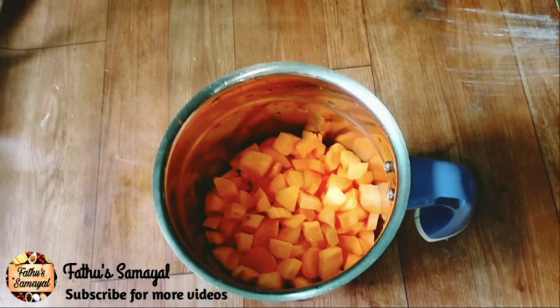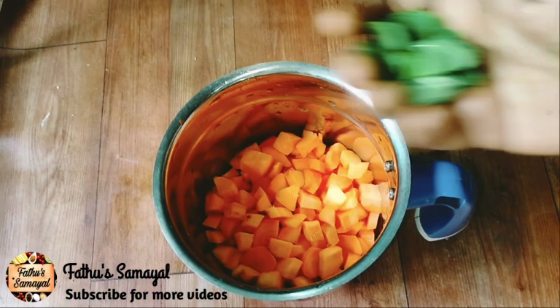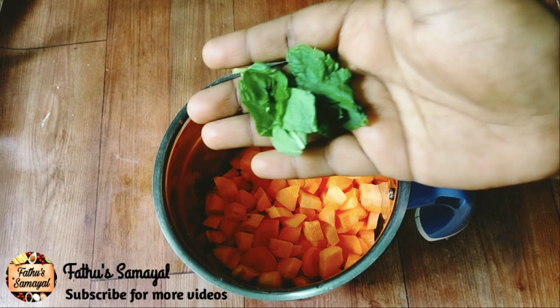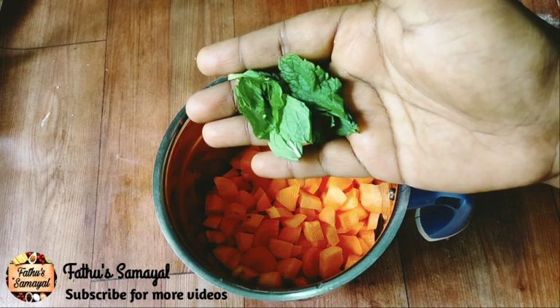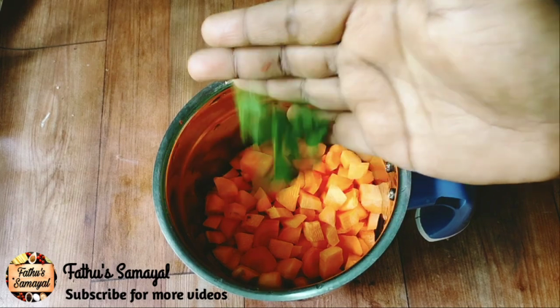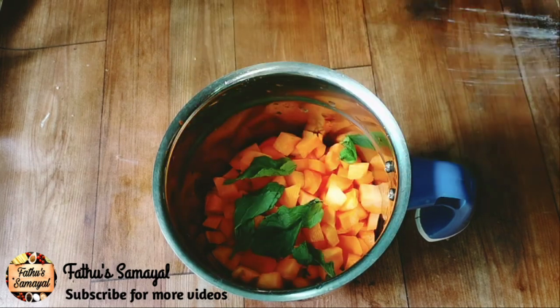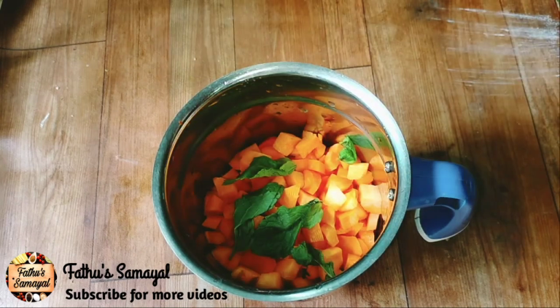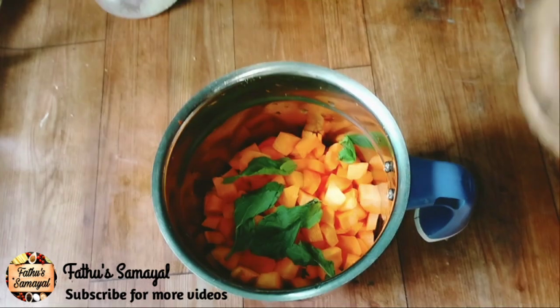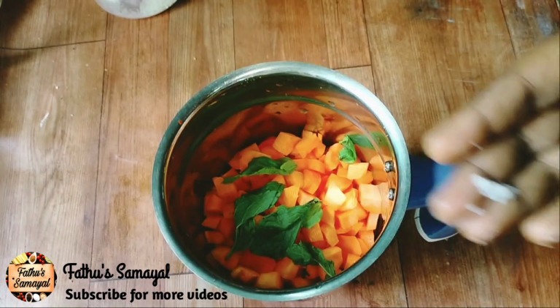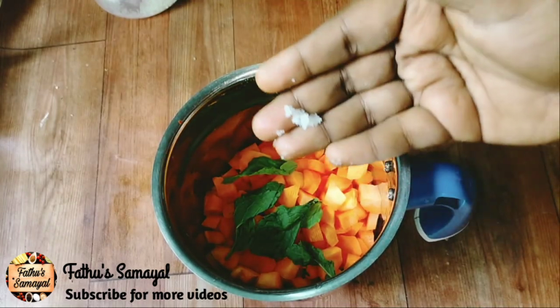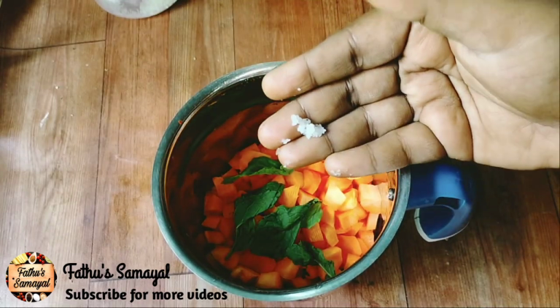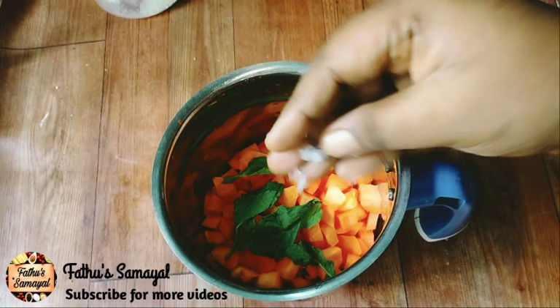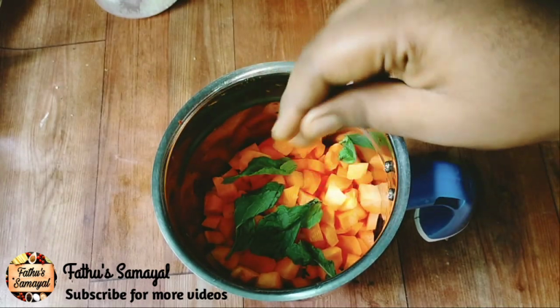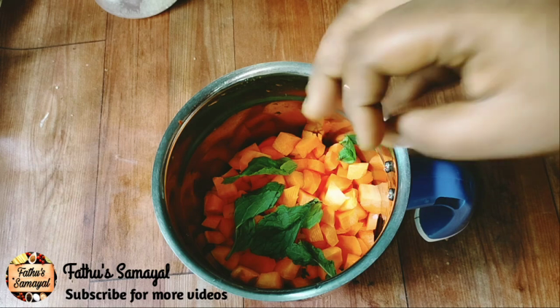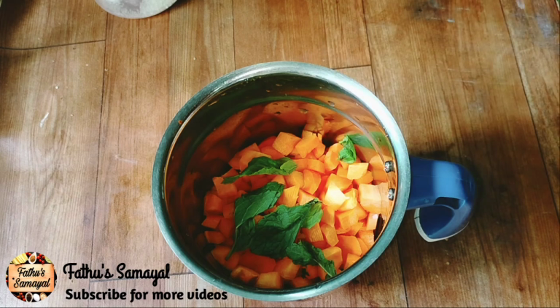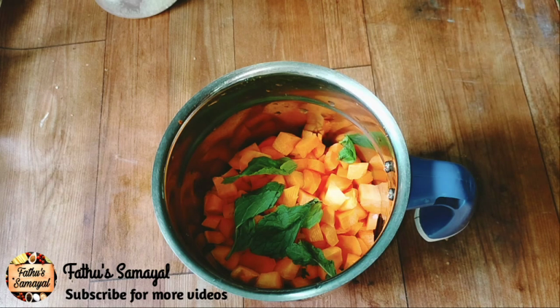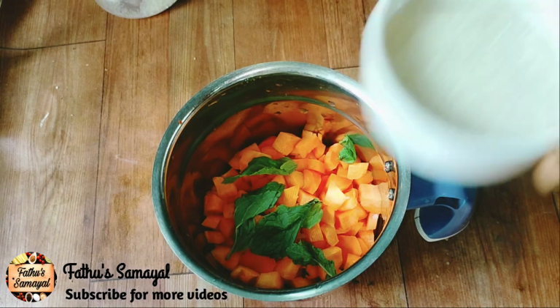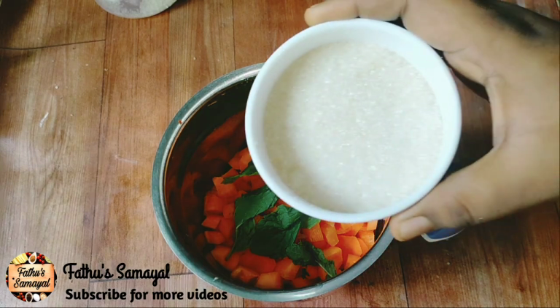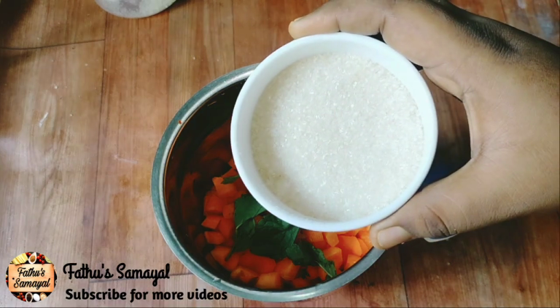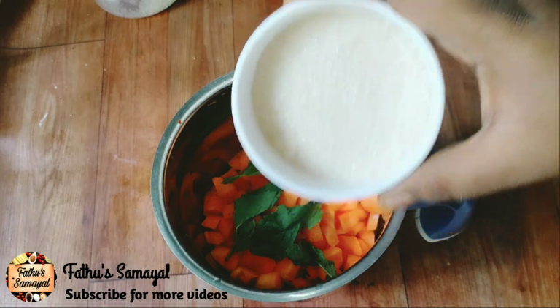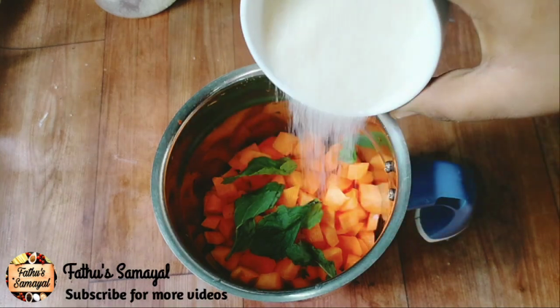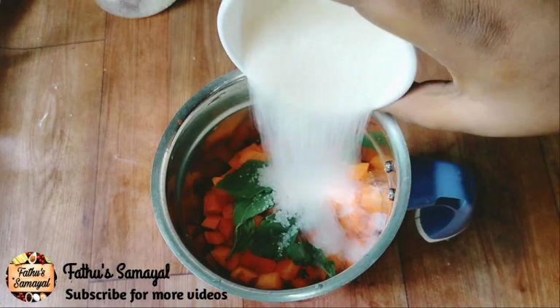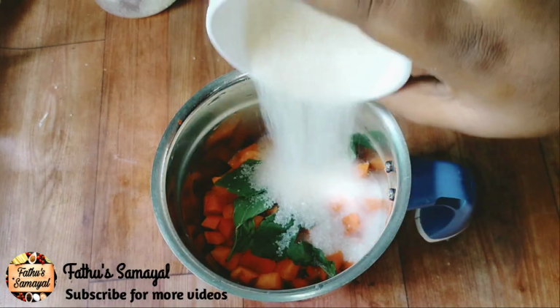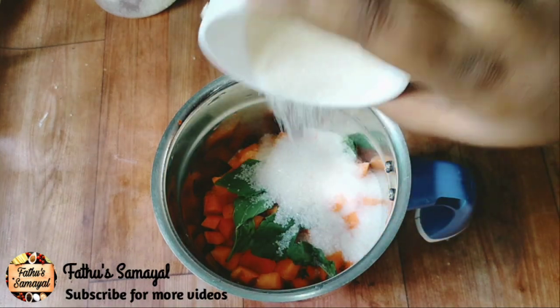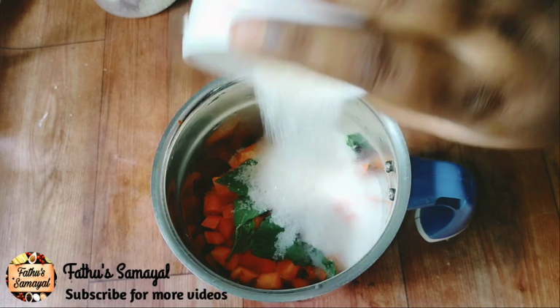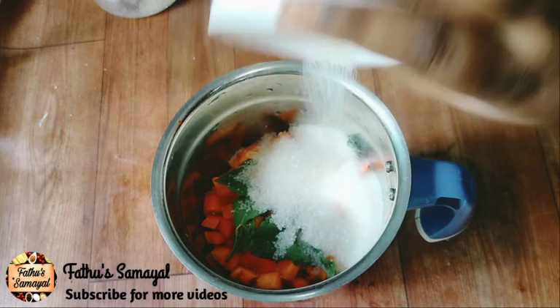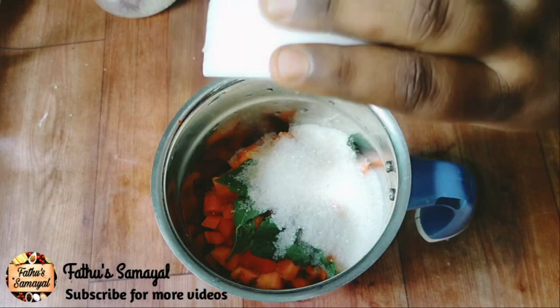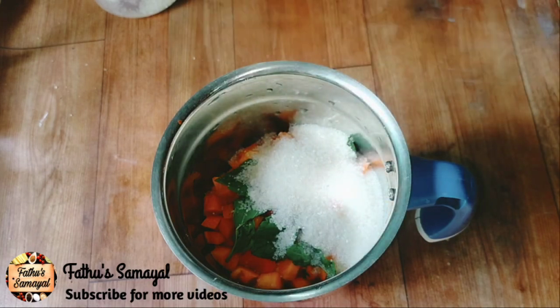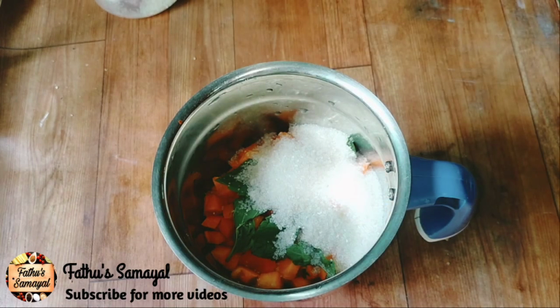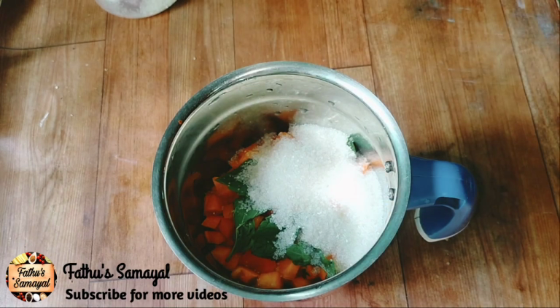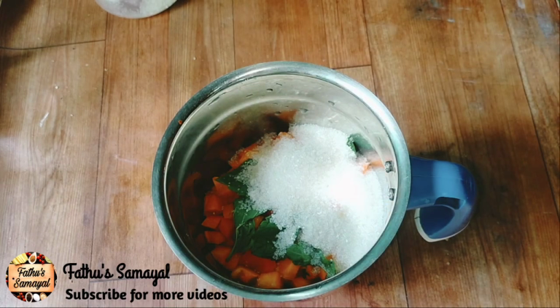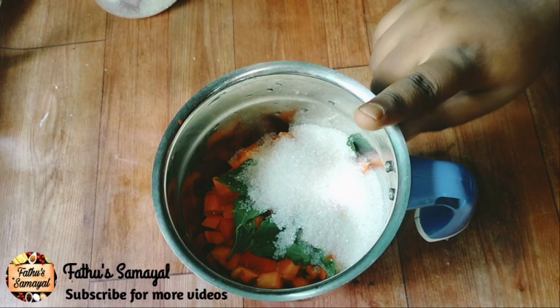For freshness, we will talk about mint leaves. Then we will talk about the taste. Let's take a gallon of the taste. We will talk about 2 tablespoons and 3 tablespoons.